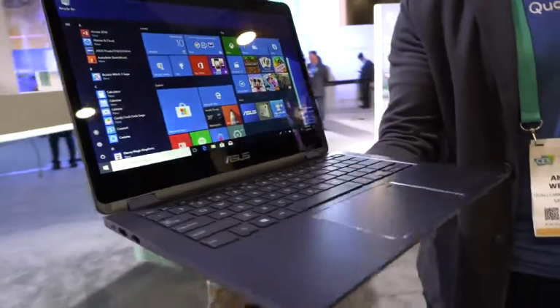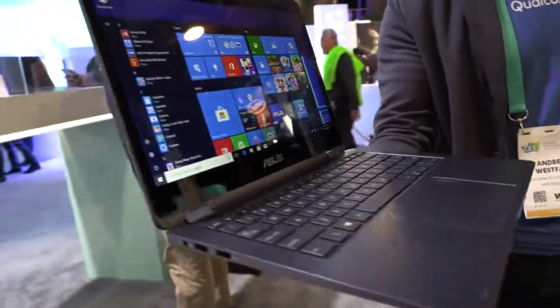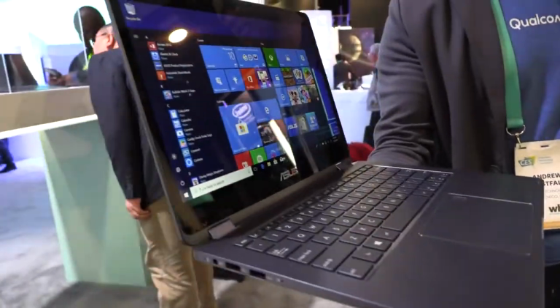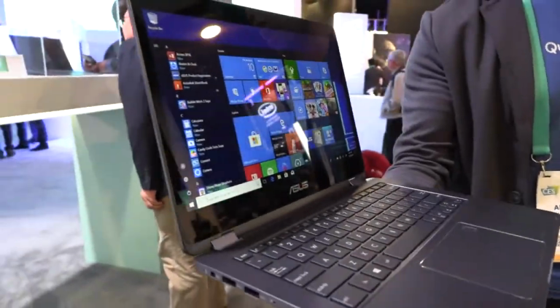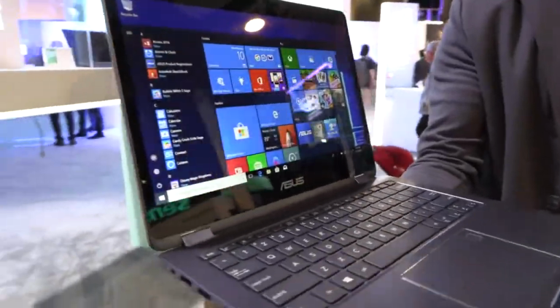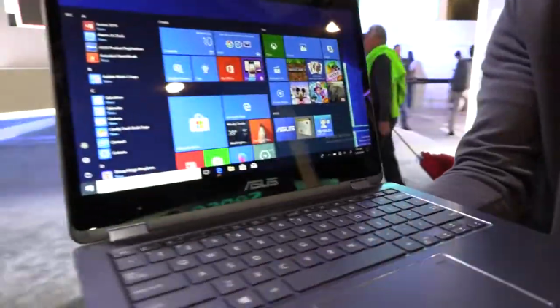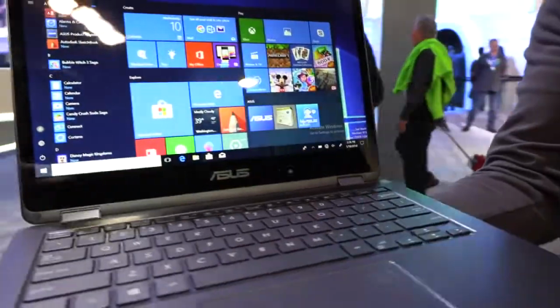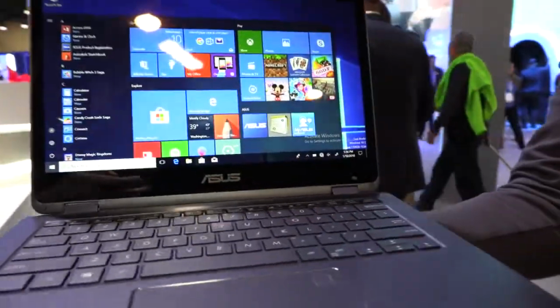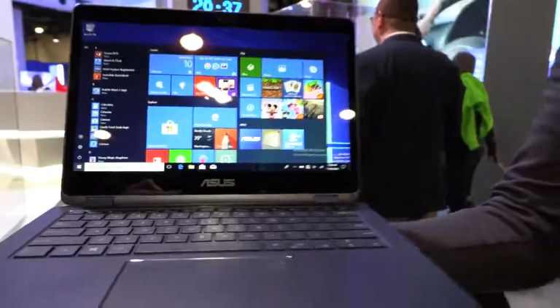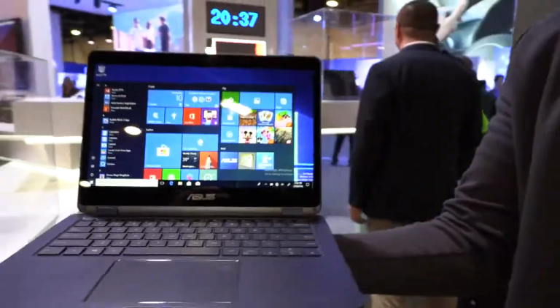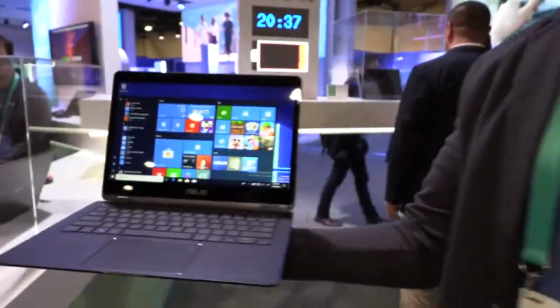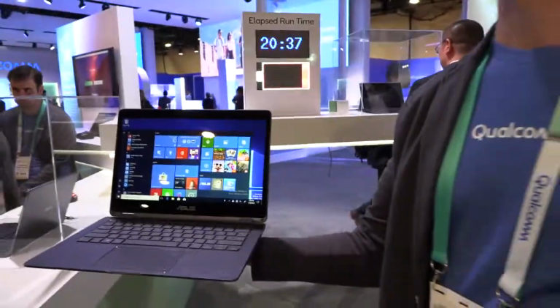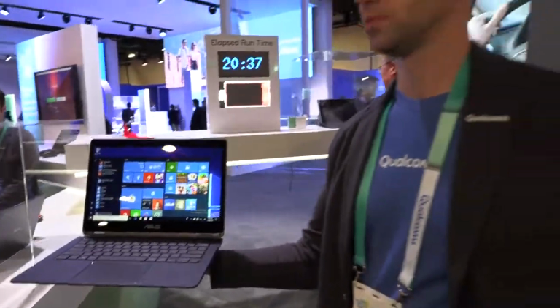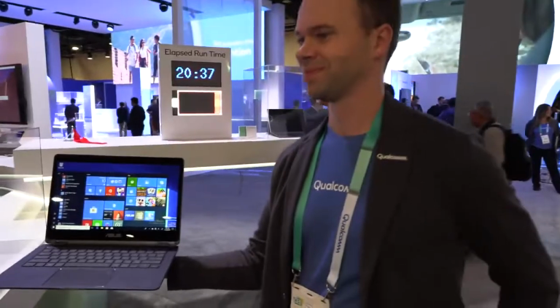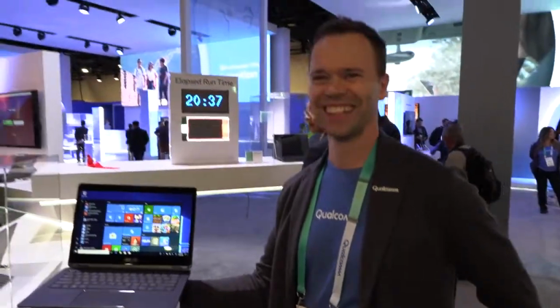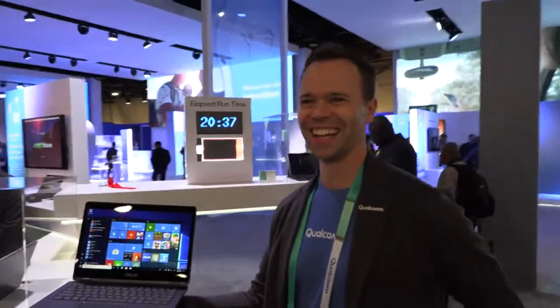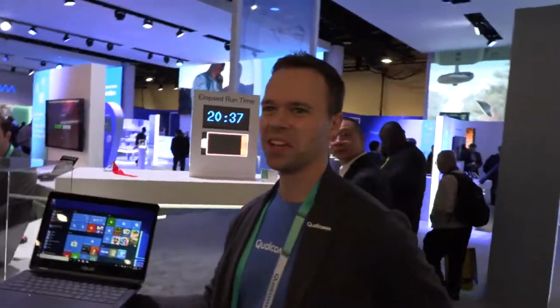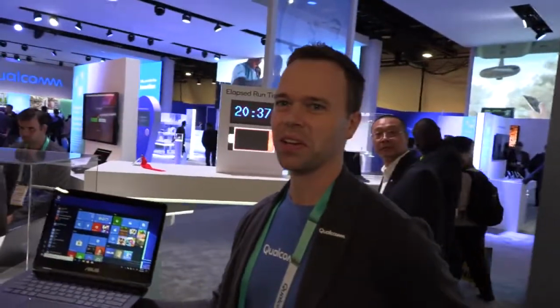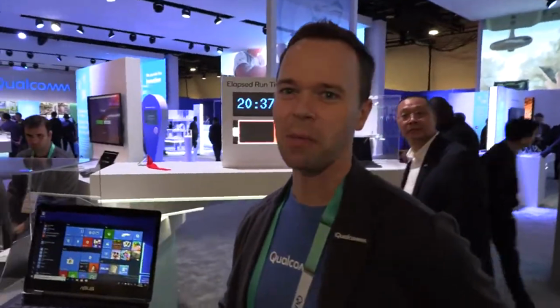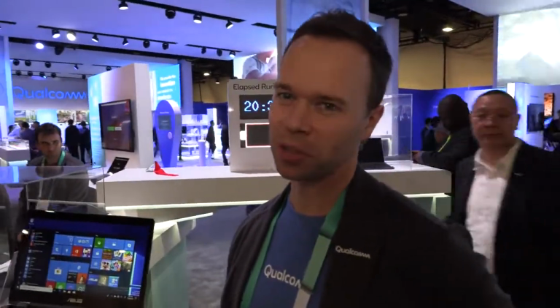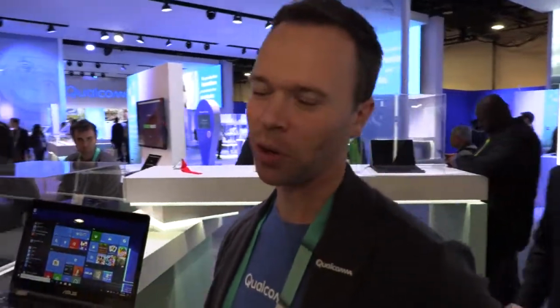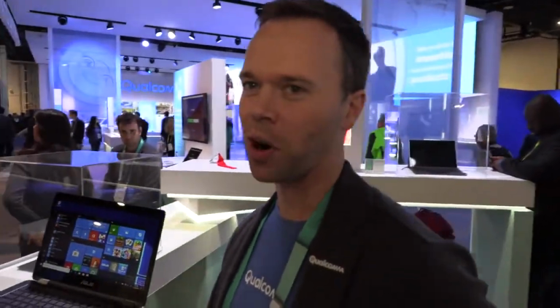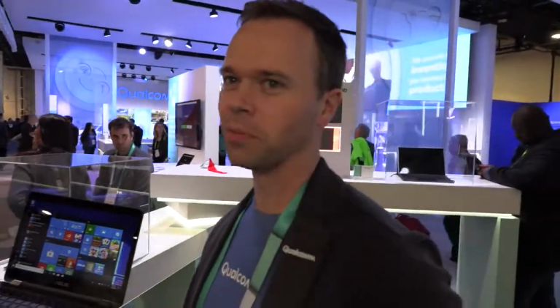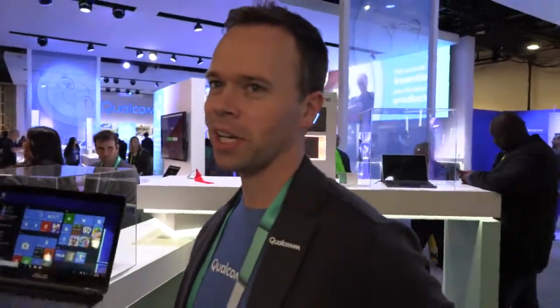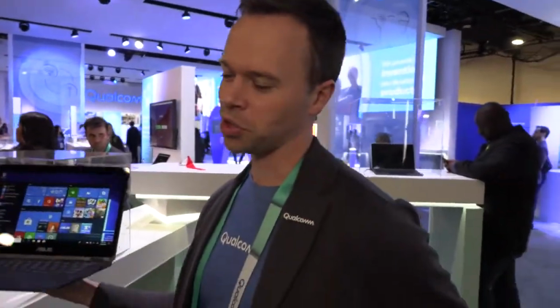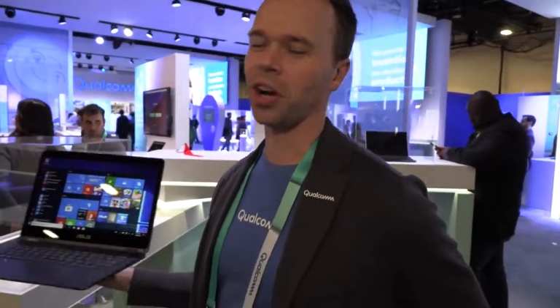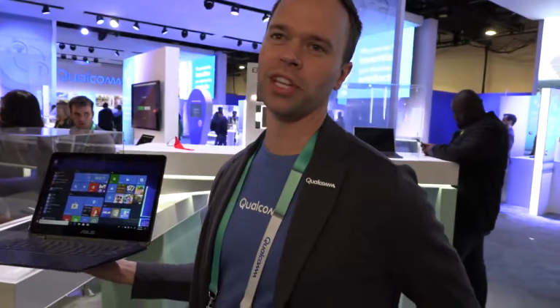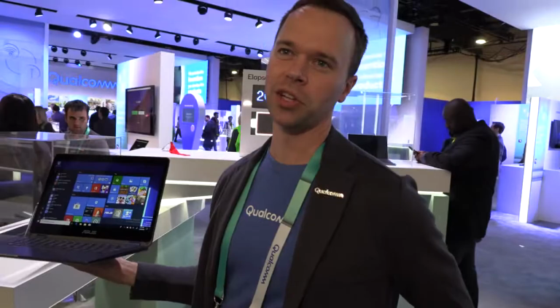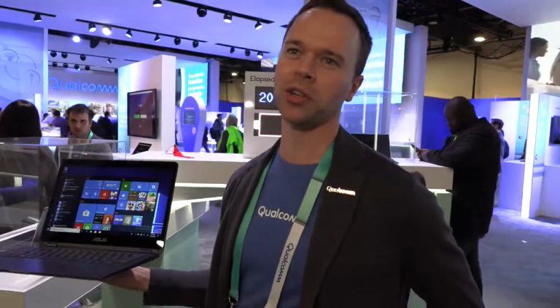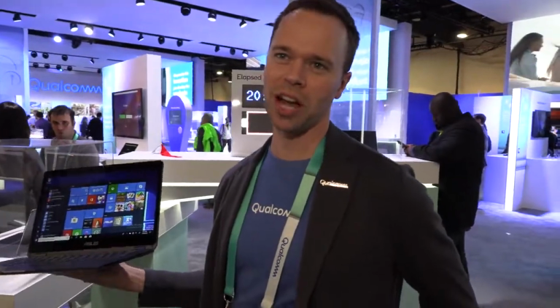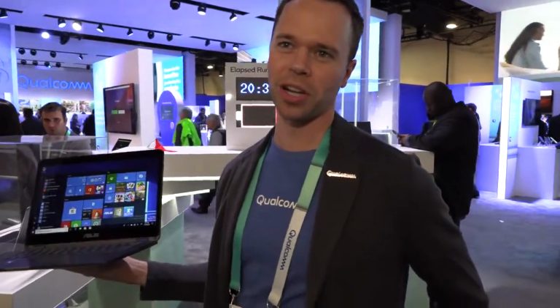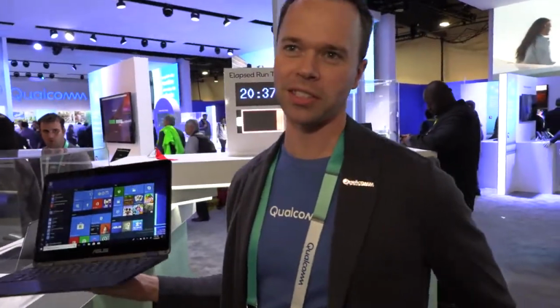Here's a beautiful new Asus ARM-powered Windows 10 laptop. I'm Andrew, I work for Qualcomm, and we're showing all of the new Windows on Snapdragon devices.